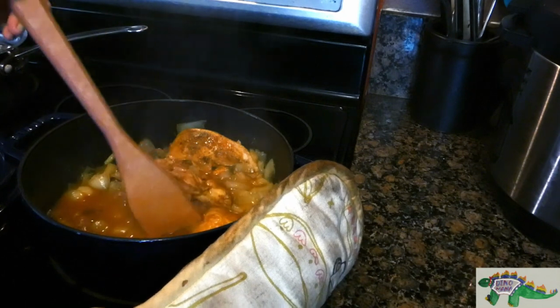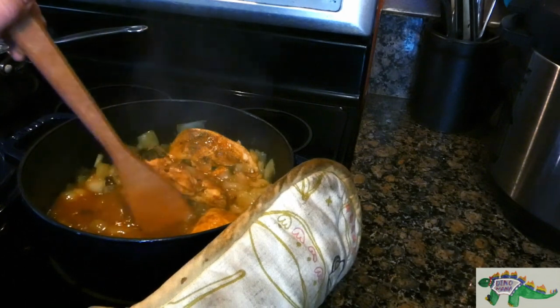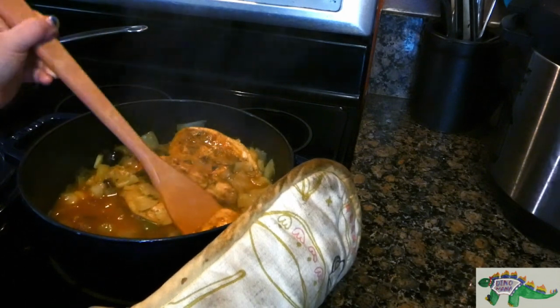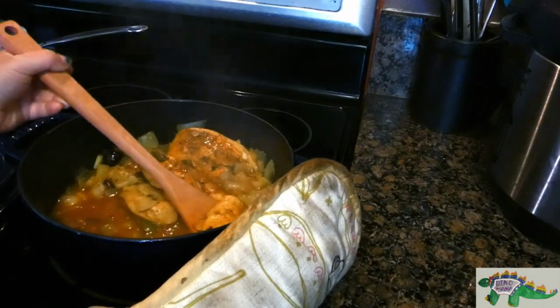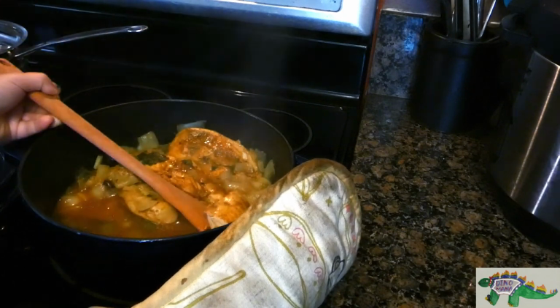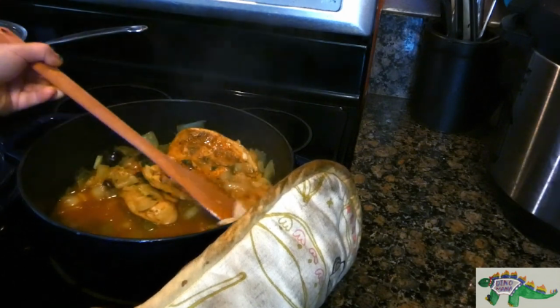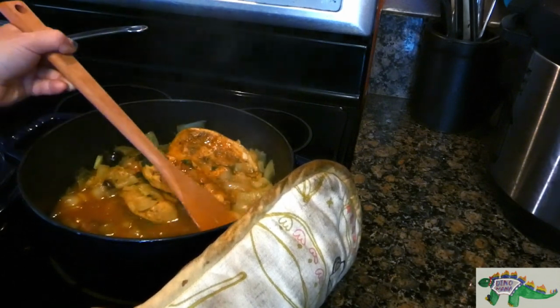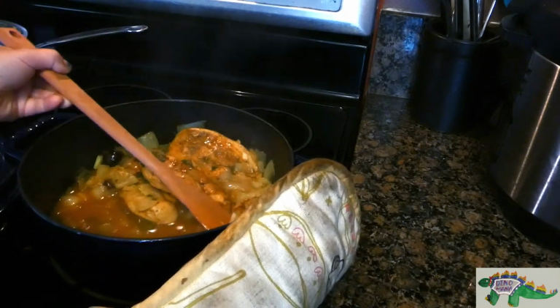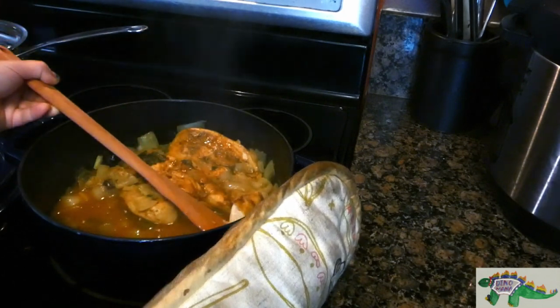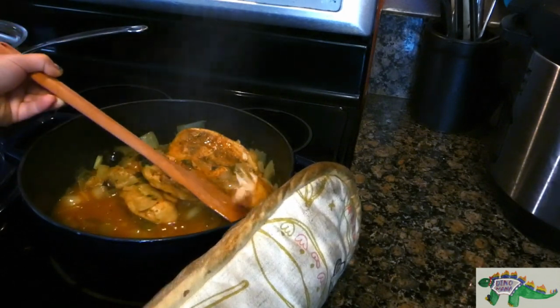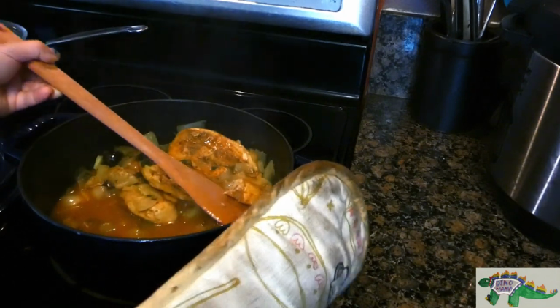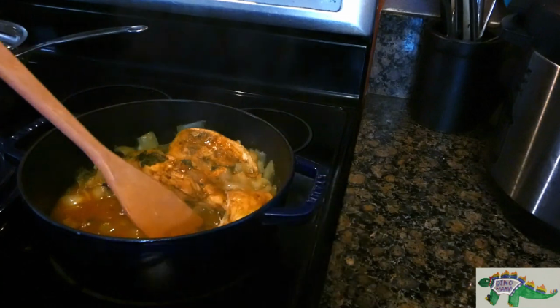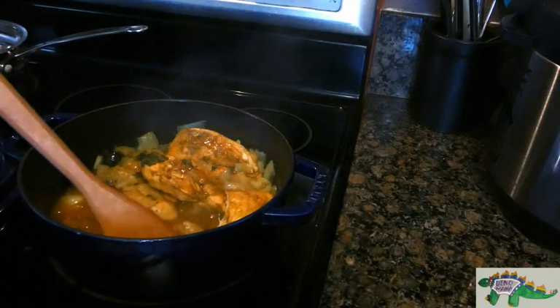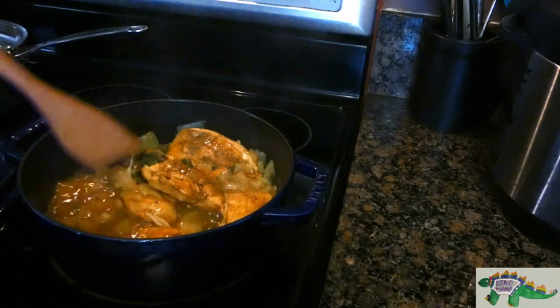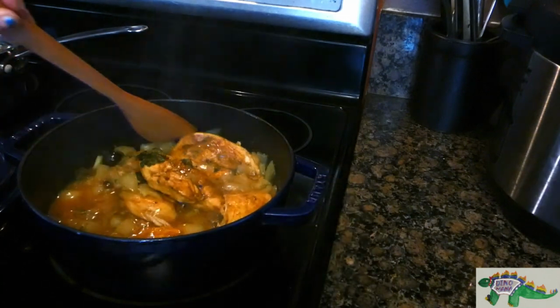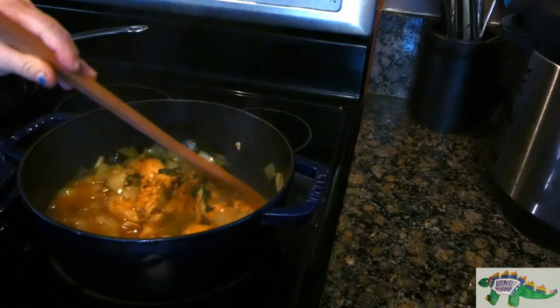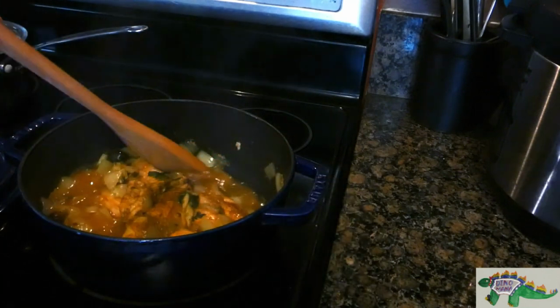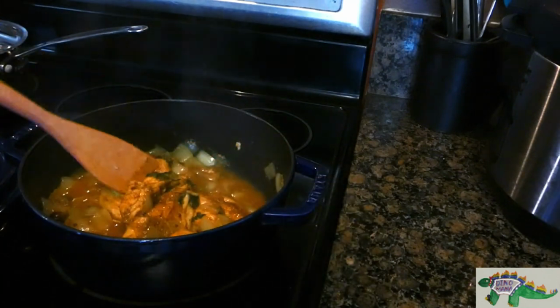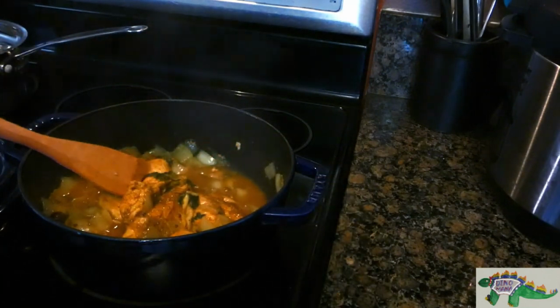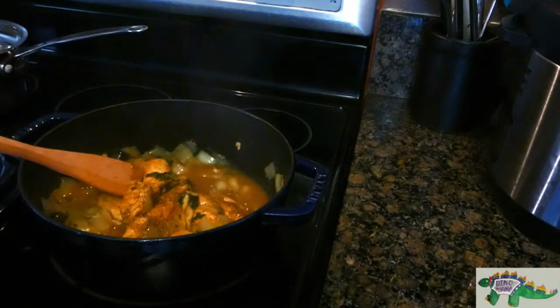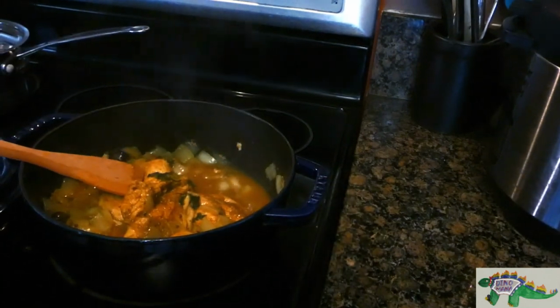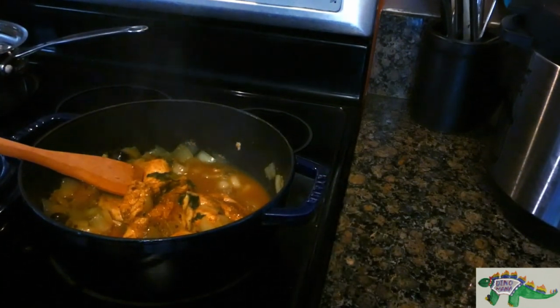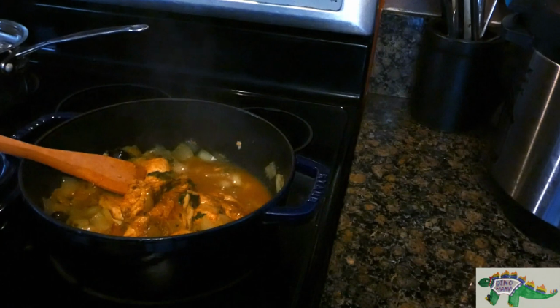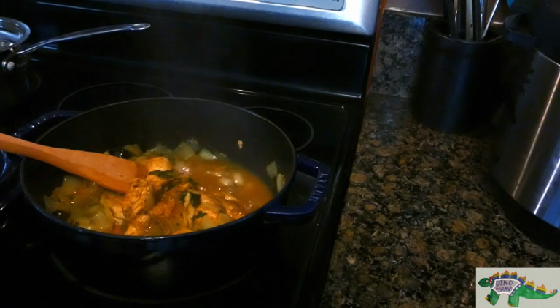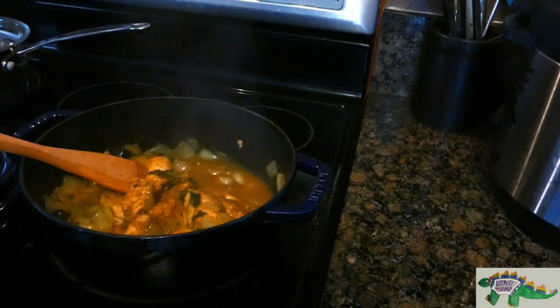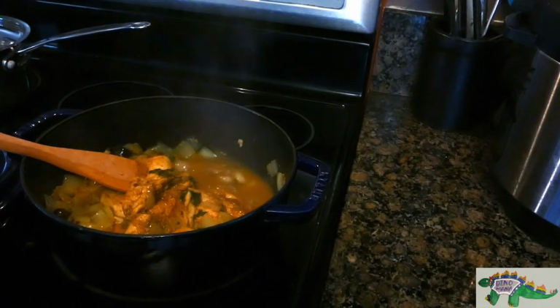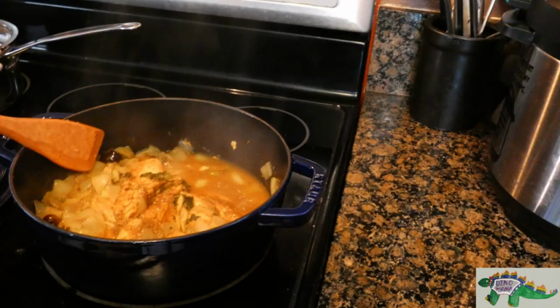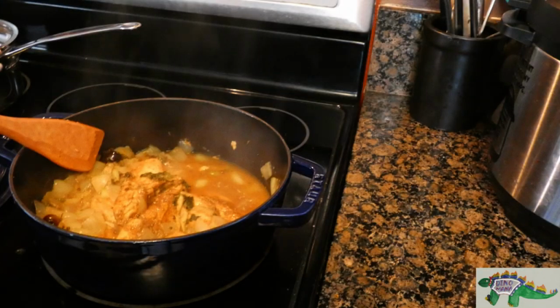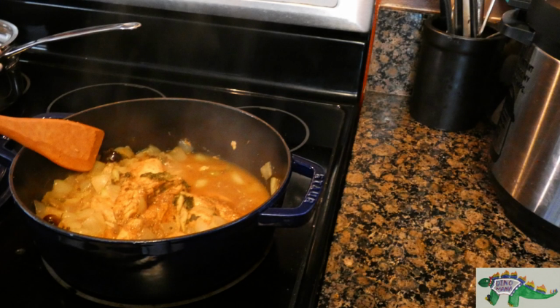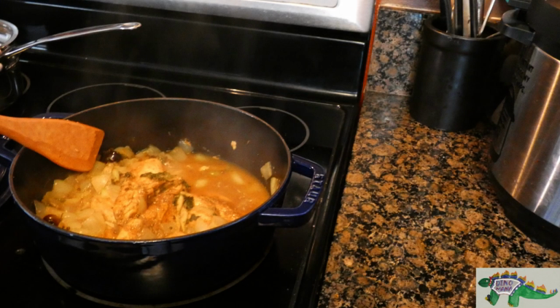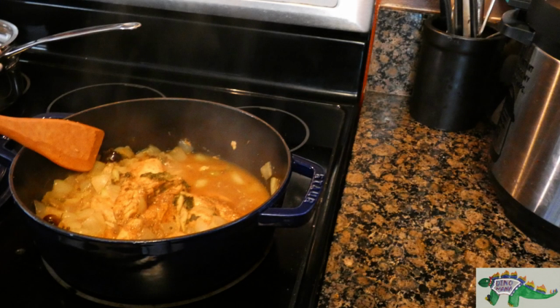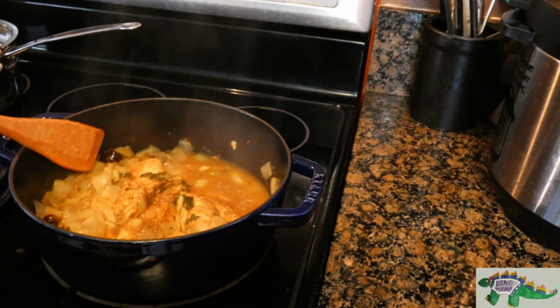You can also do the cut-the-chicken-open method and see if it's white inside. If using fresh parsley, chop up the remaining leaves and sprinkle it over the chicken. Serve with rice or couscous.